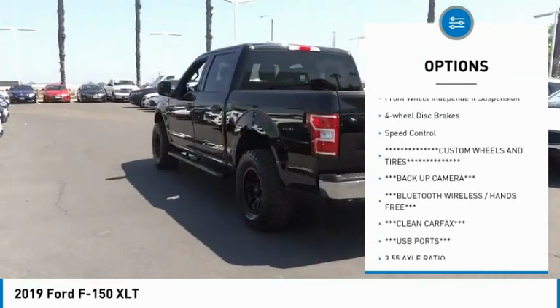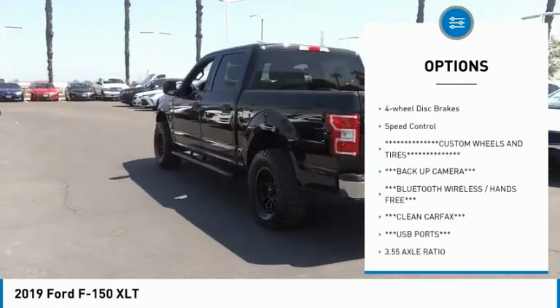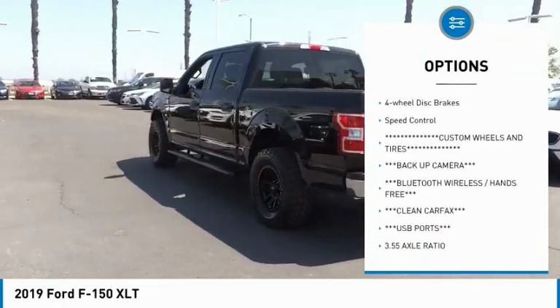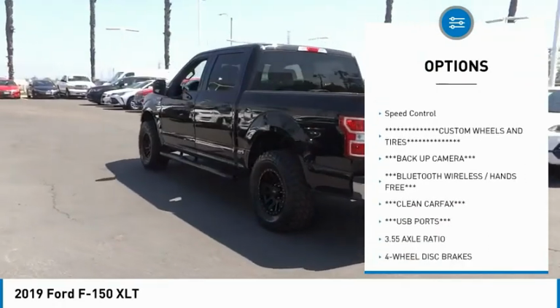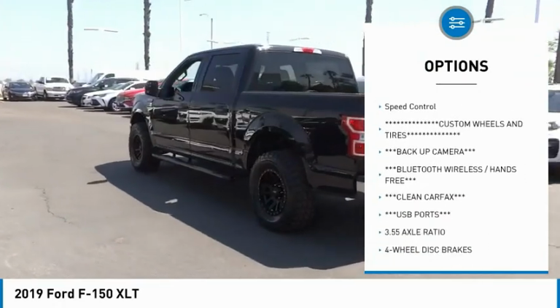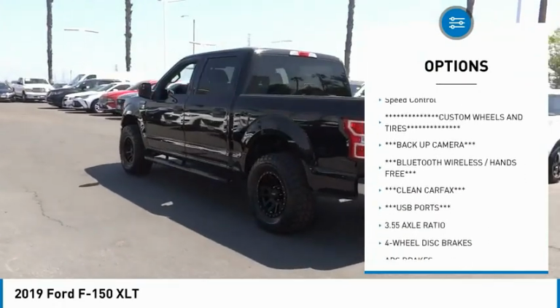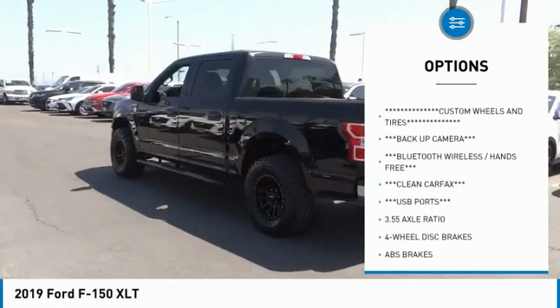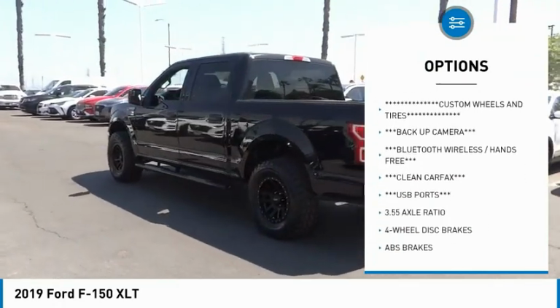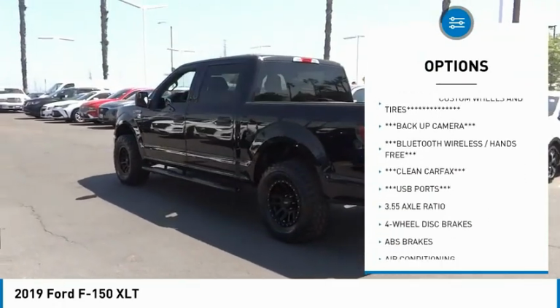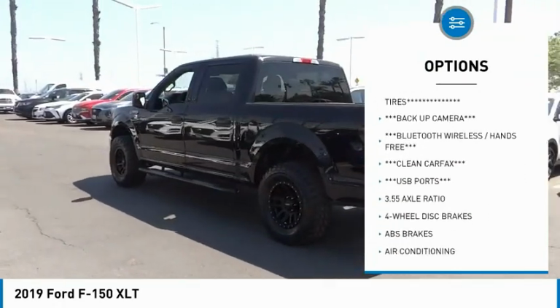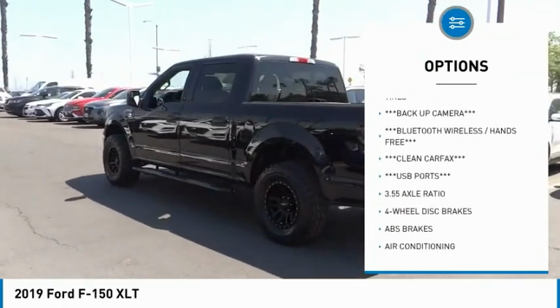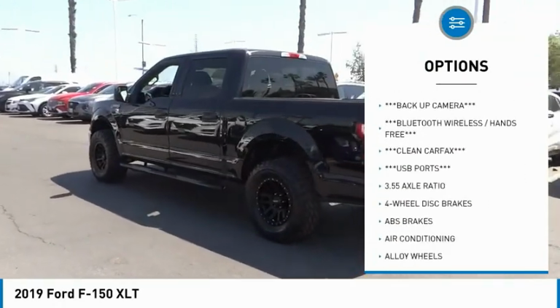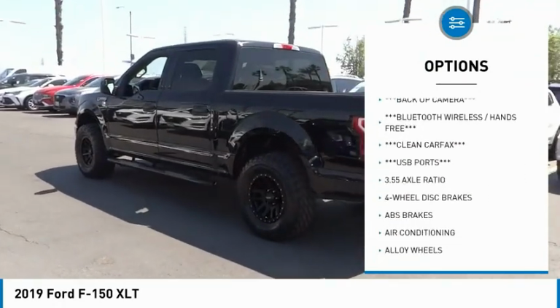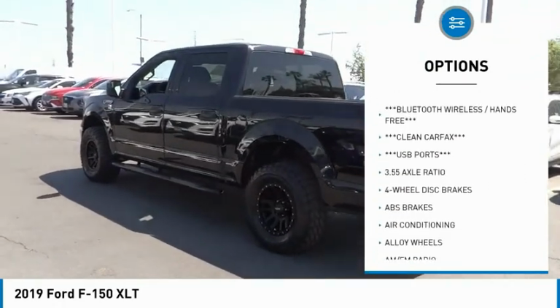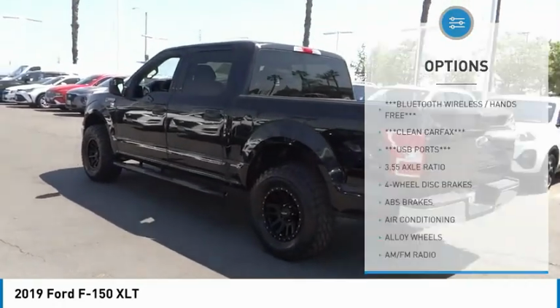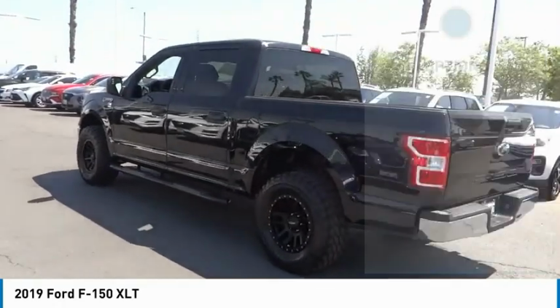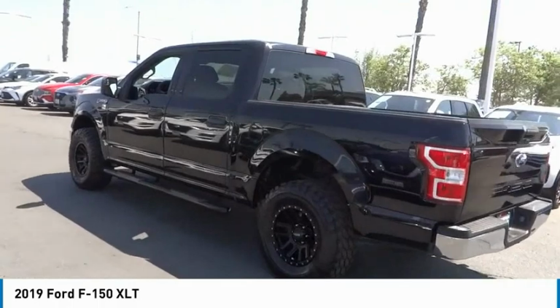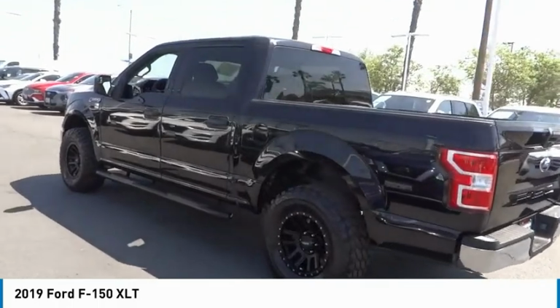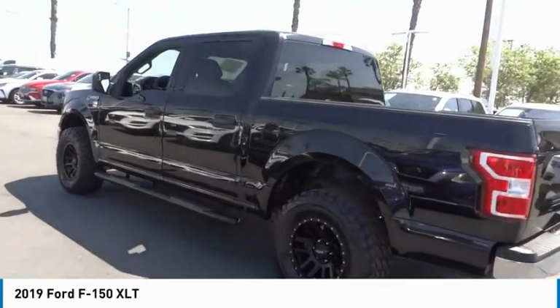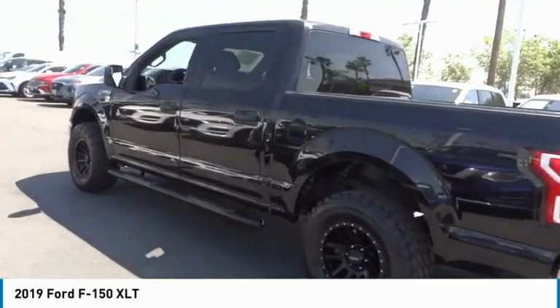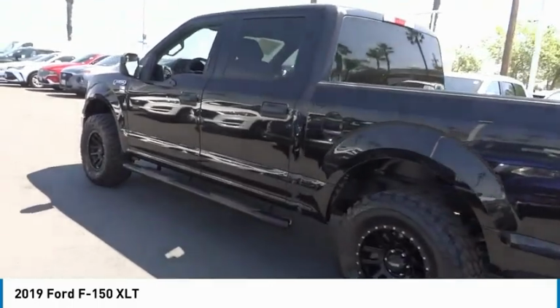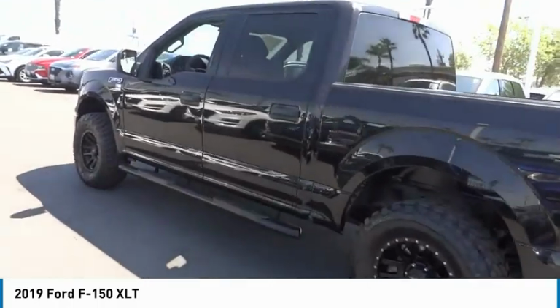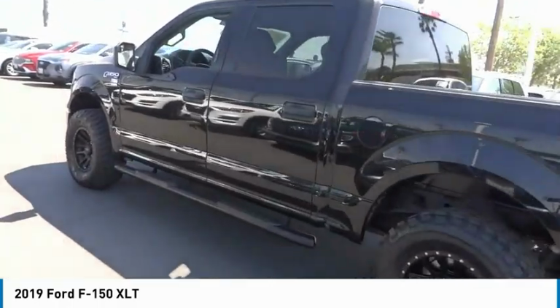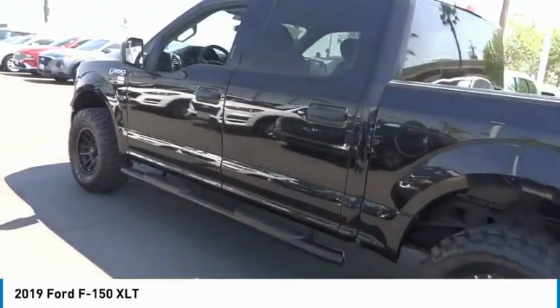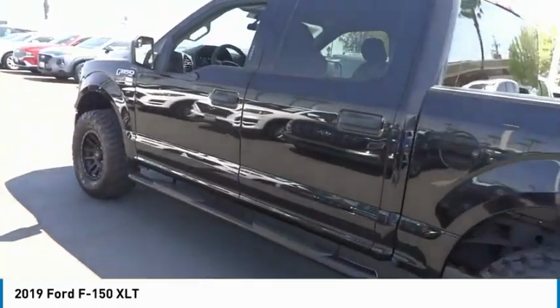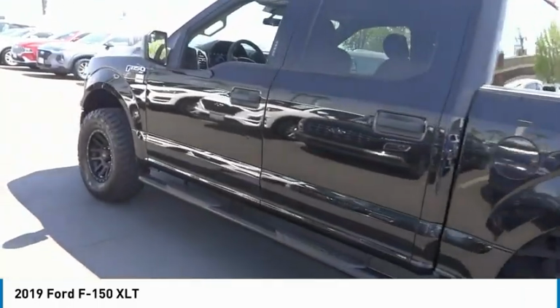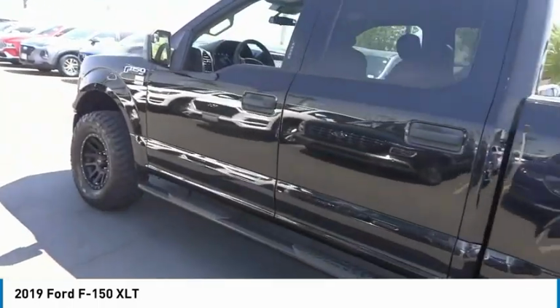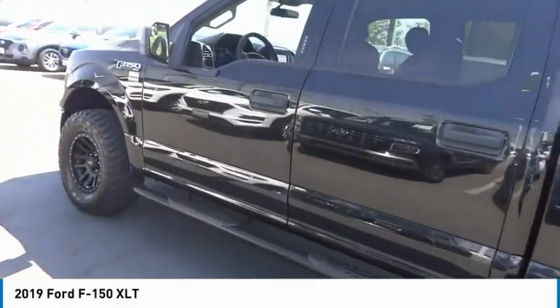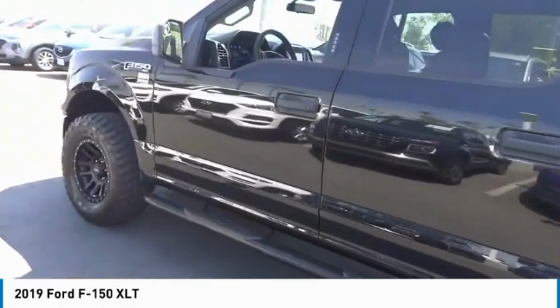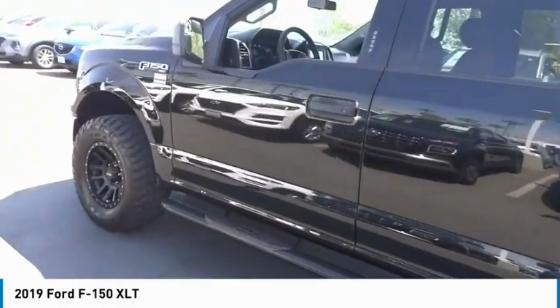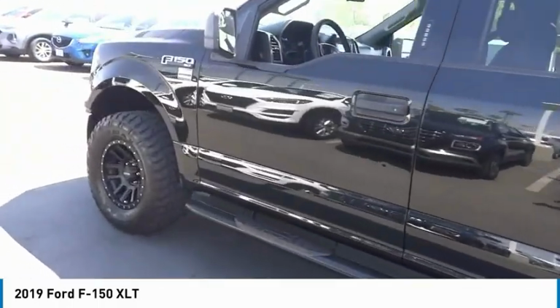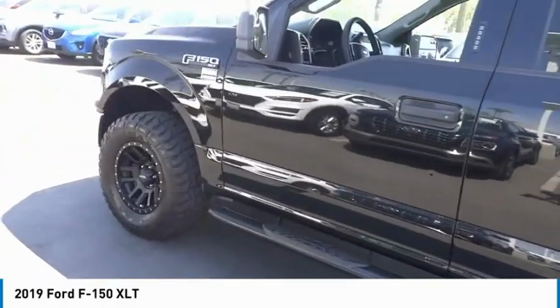Rear step bumper, remote keyless entry, fog lights, front wheel independent suspension, four wheel disc brakes, speed control.